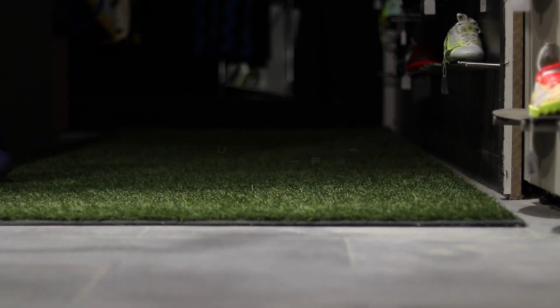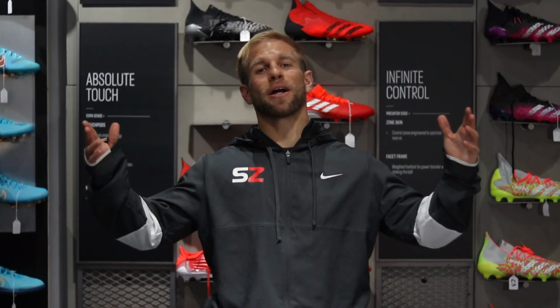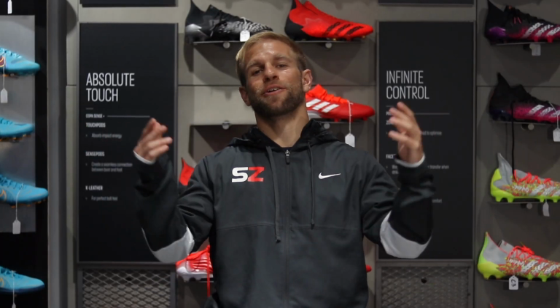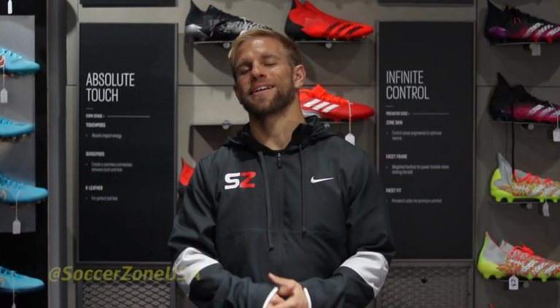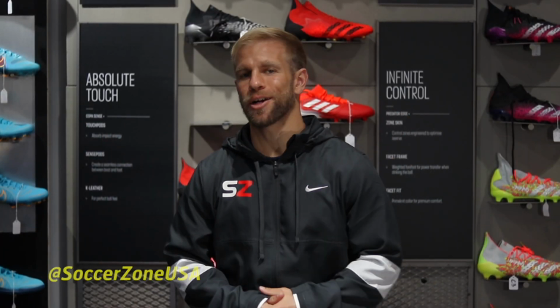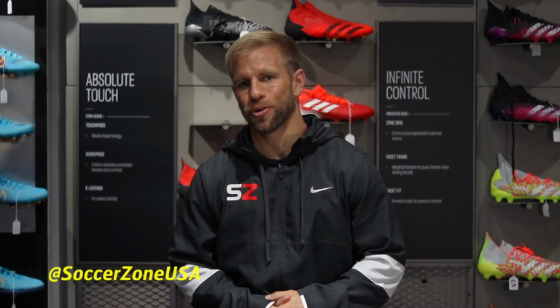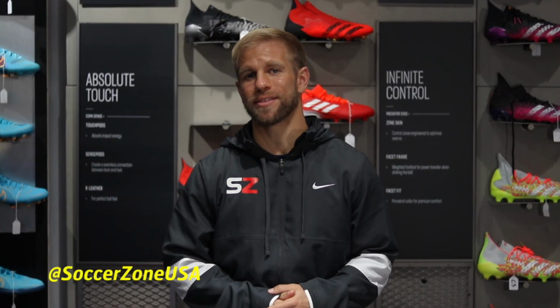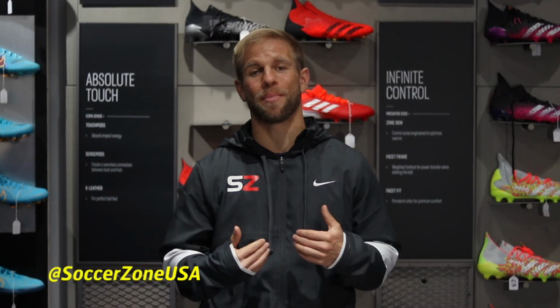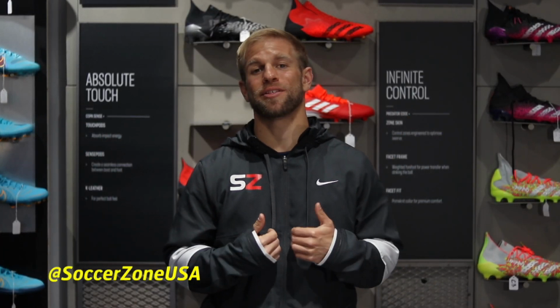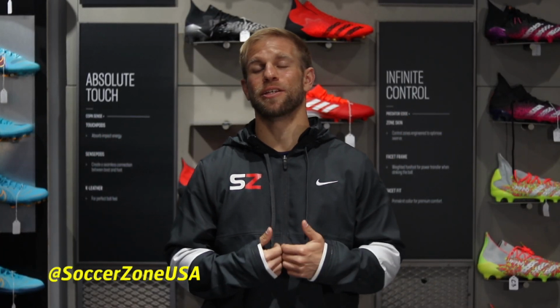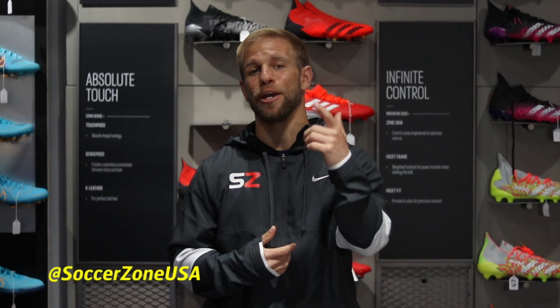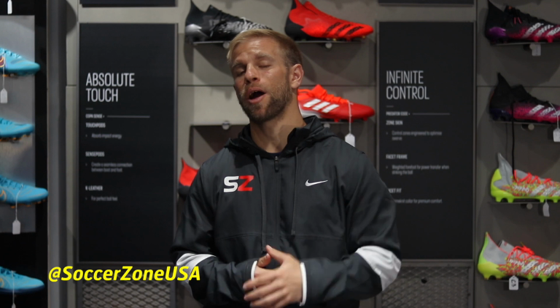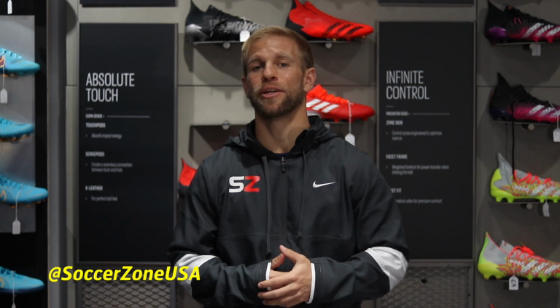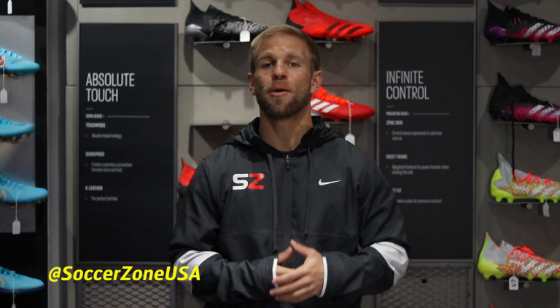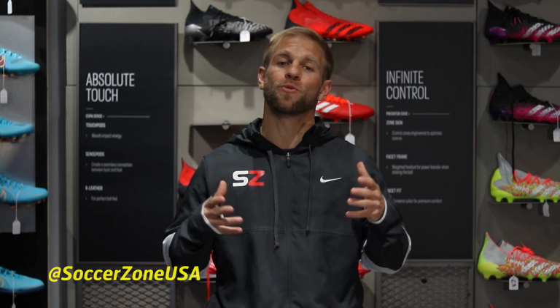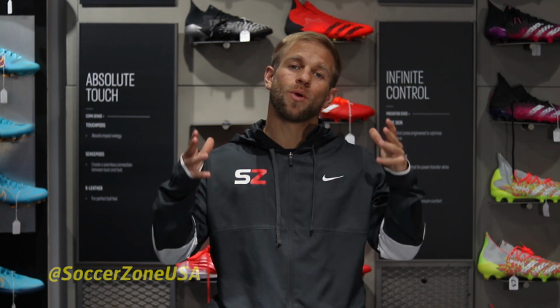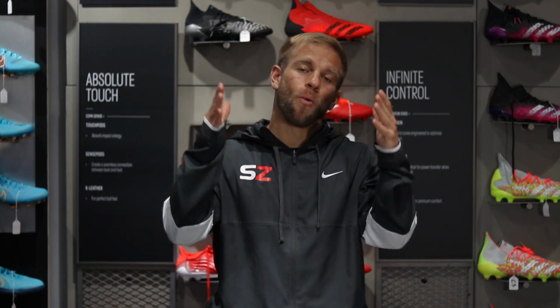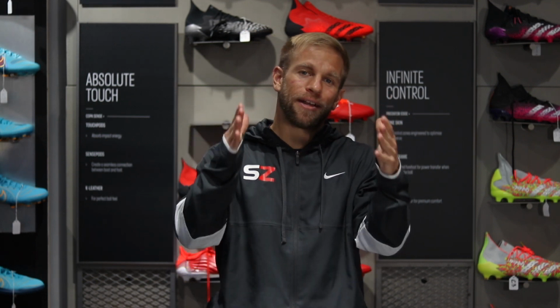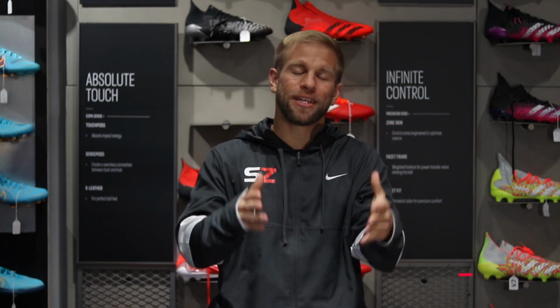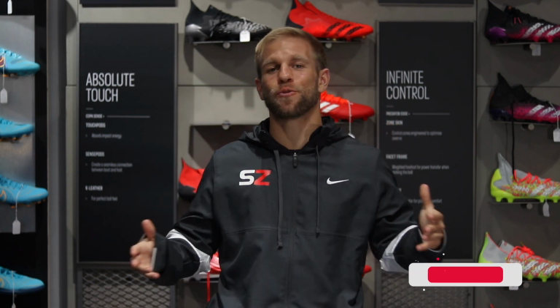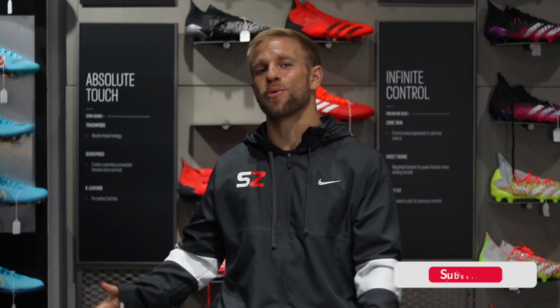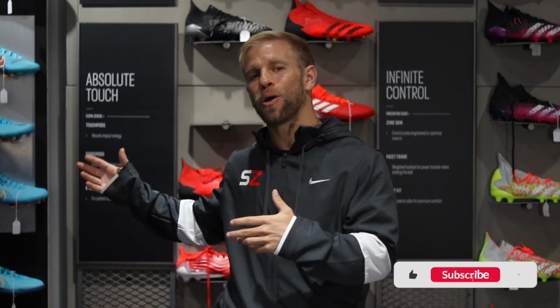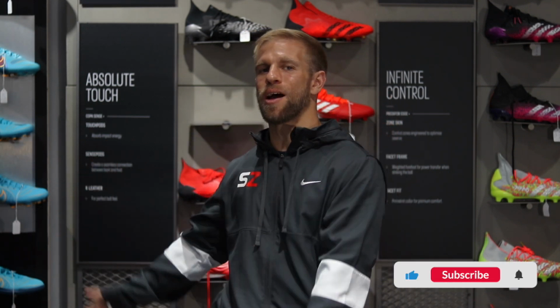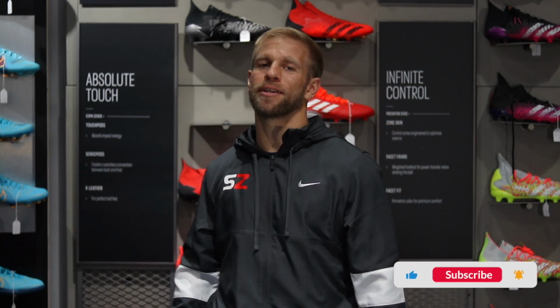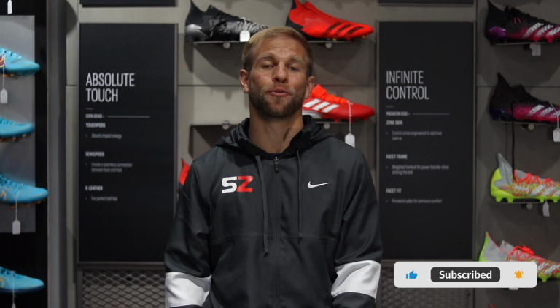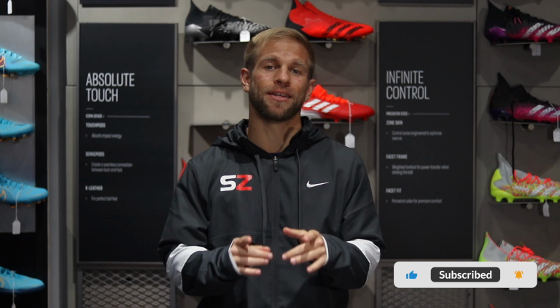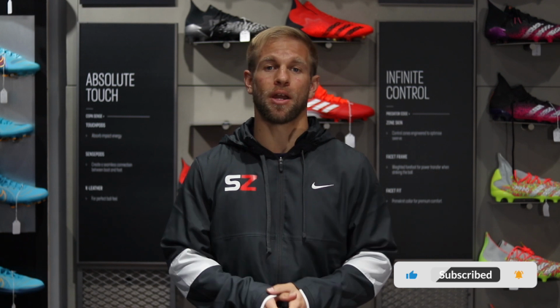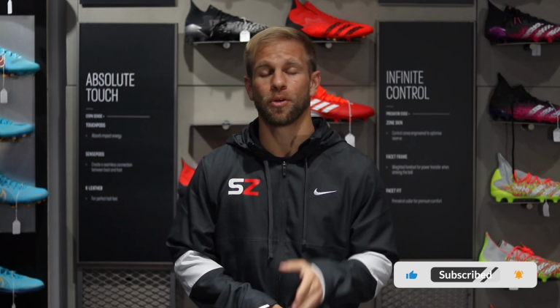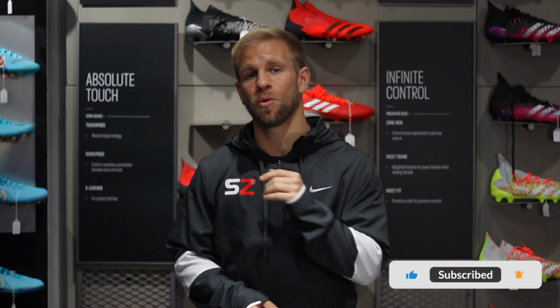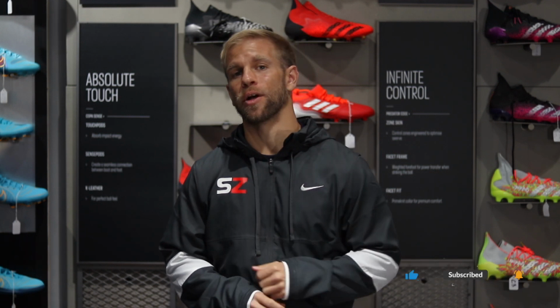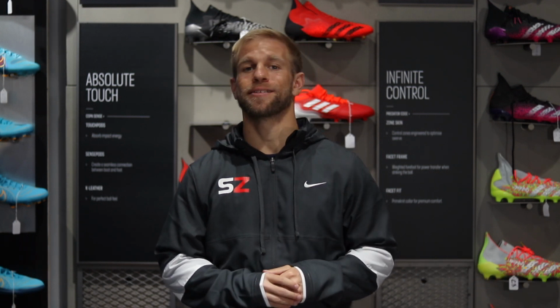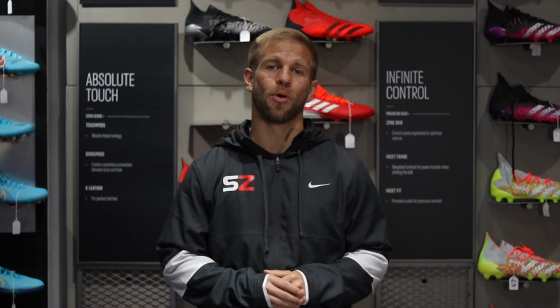Welcome back to our channel at Soccer Zone USA. My name is DJ Diveny, and you're probably here because you feel like you have wide feet and you have a hard time getting your foot into the right boot. We're here to help you out.